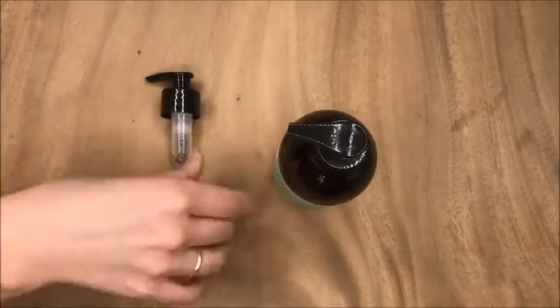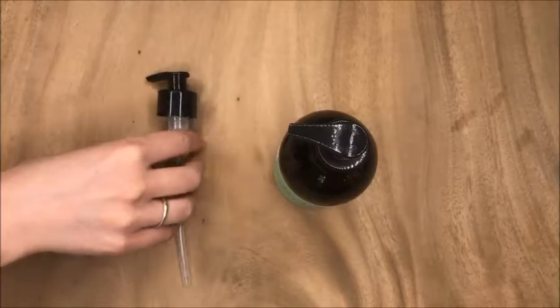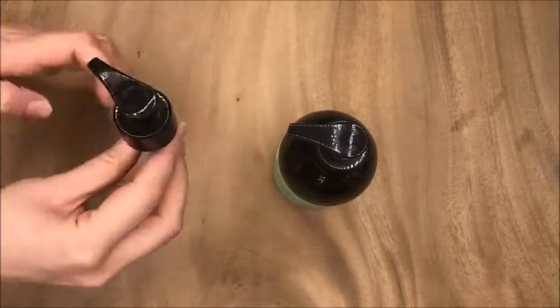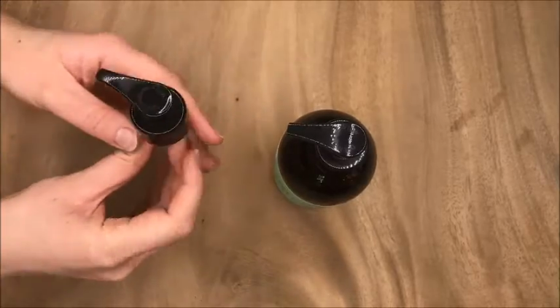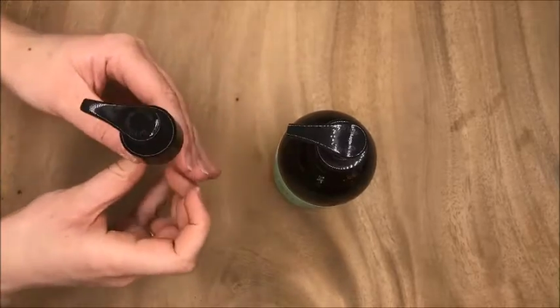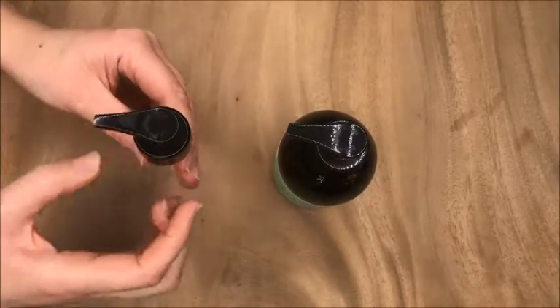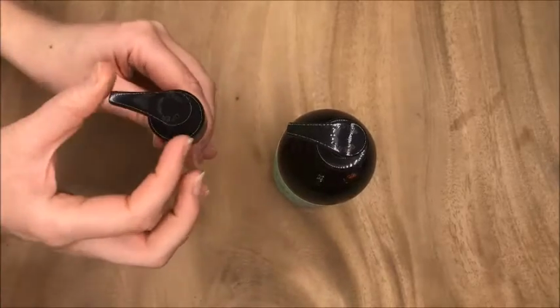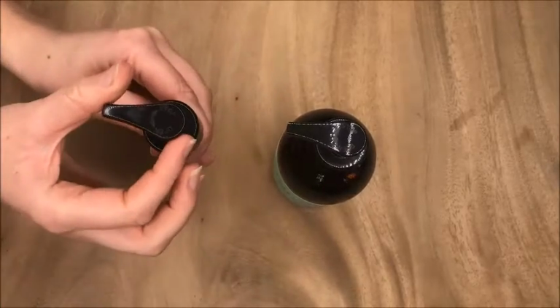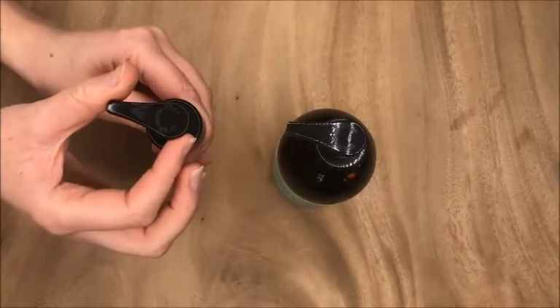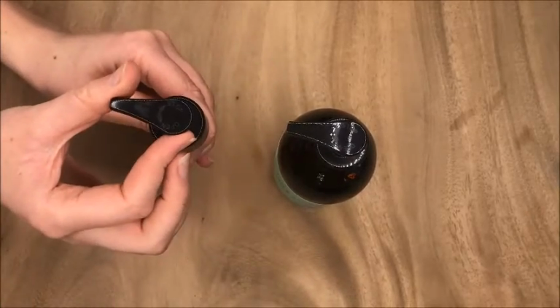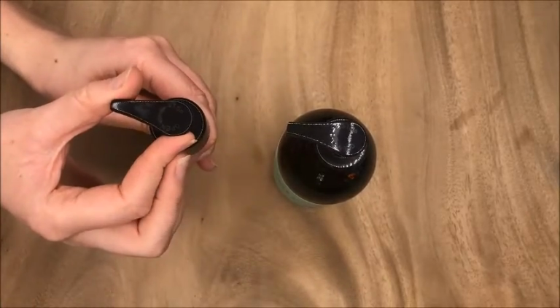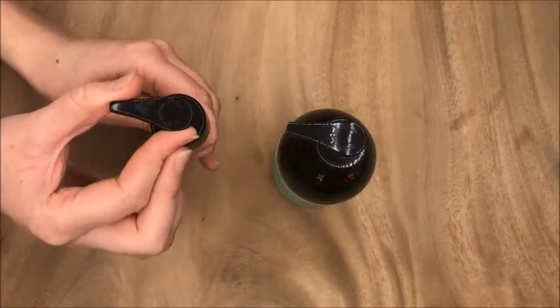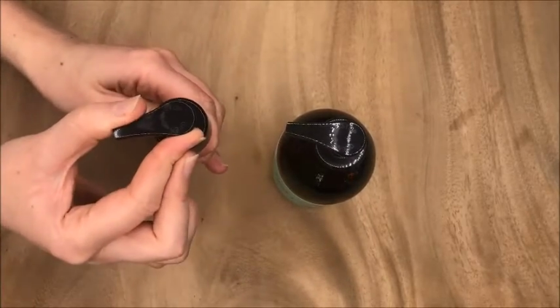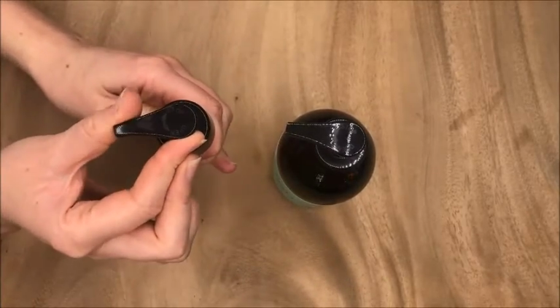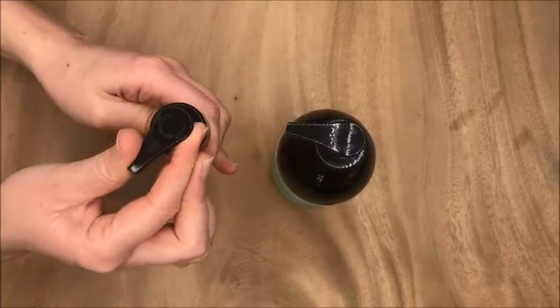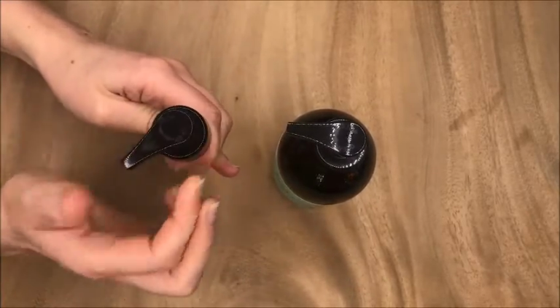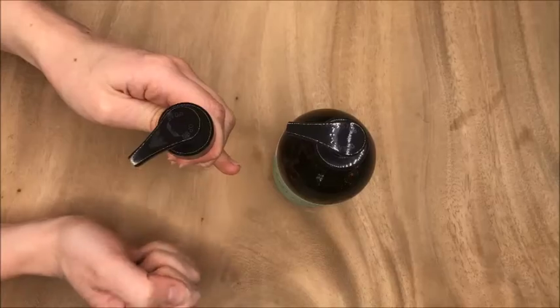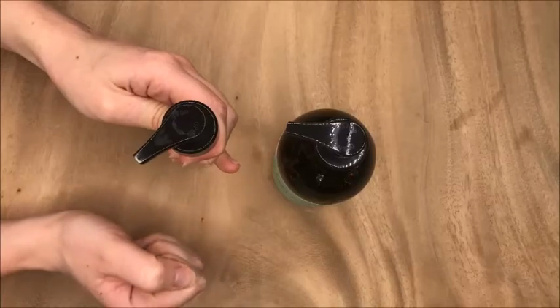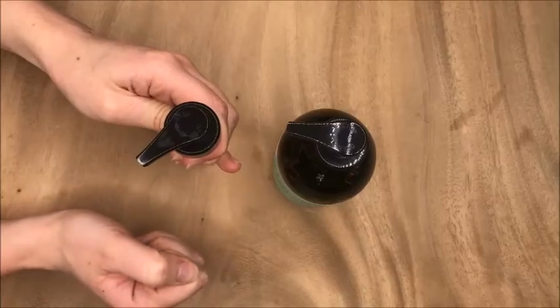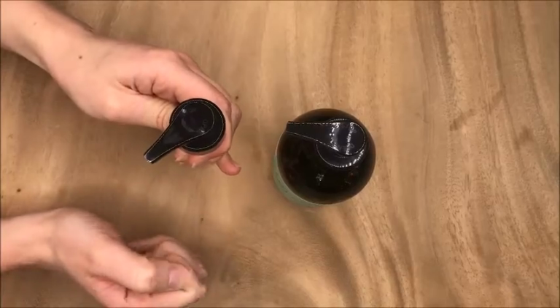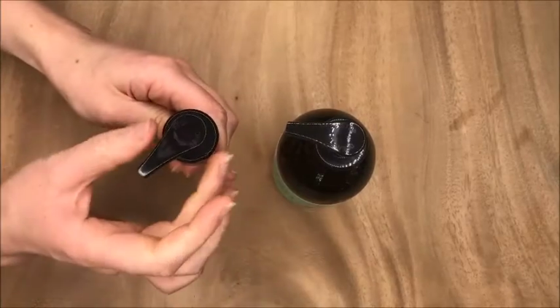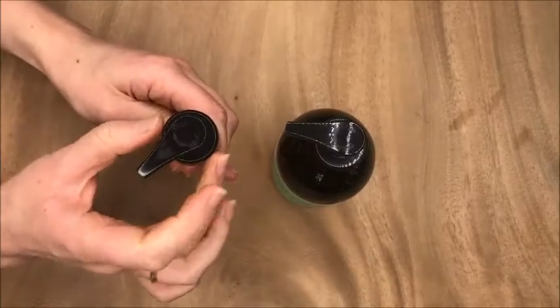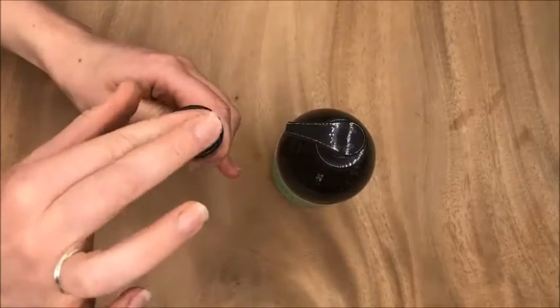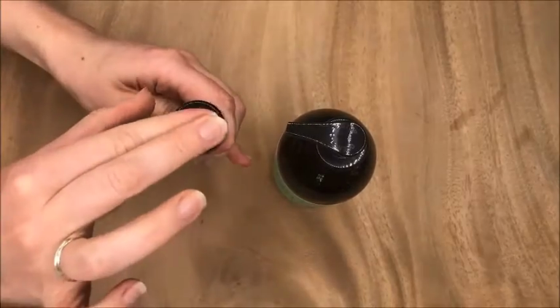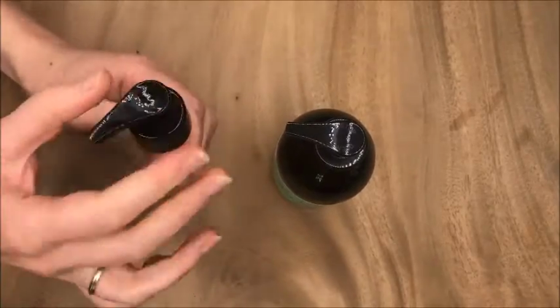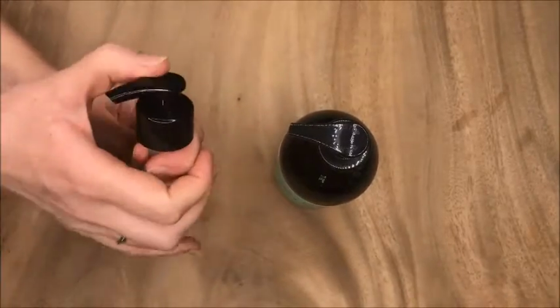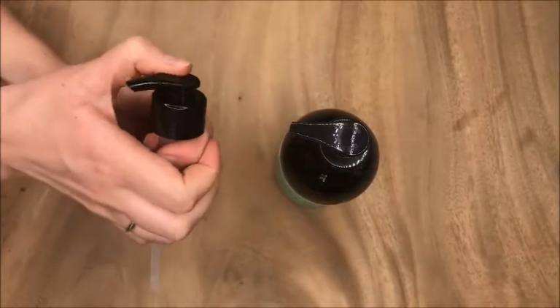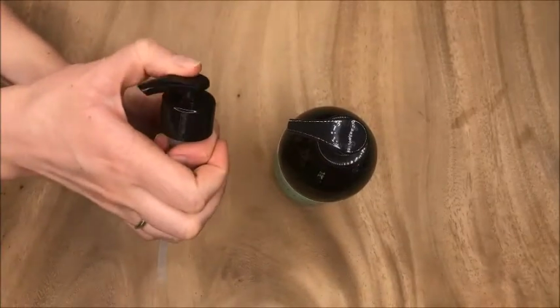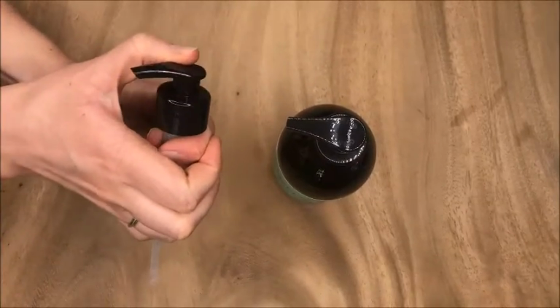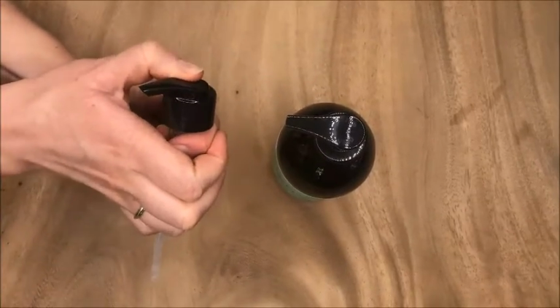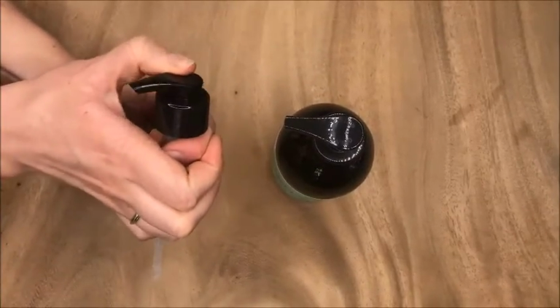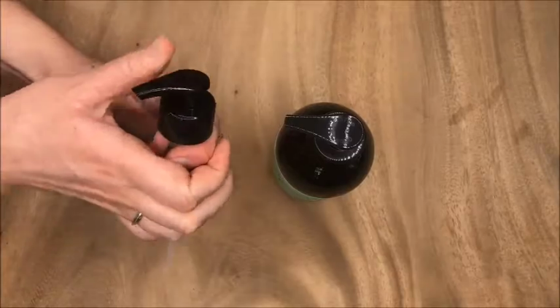All you need to do is twist the top of the pump two clicks to the right to the open position, and you'll notice that you are then able to operate the pump.